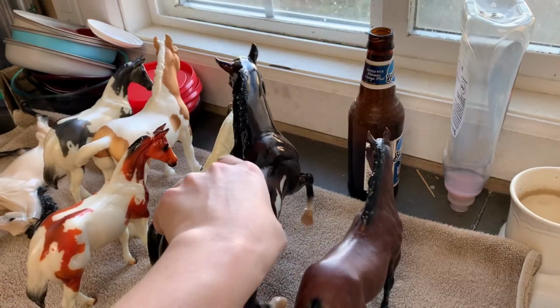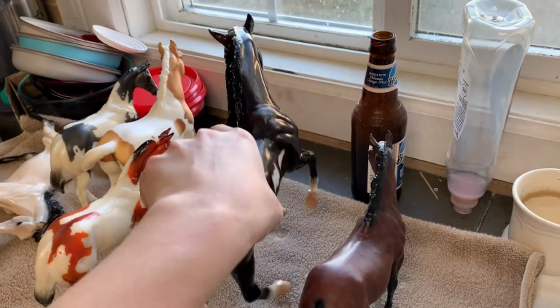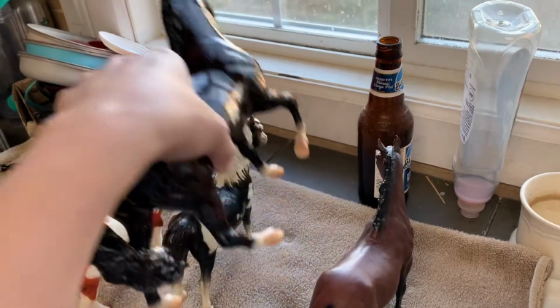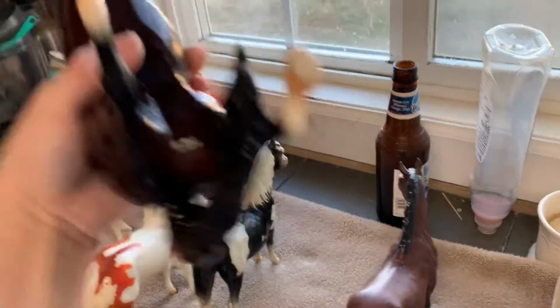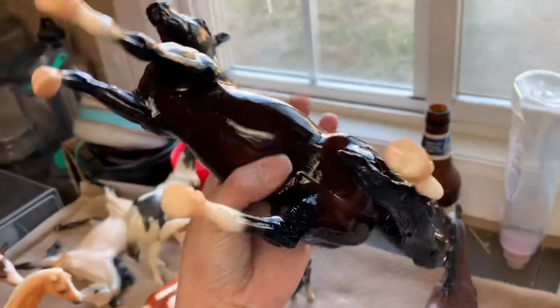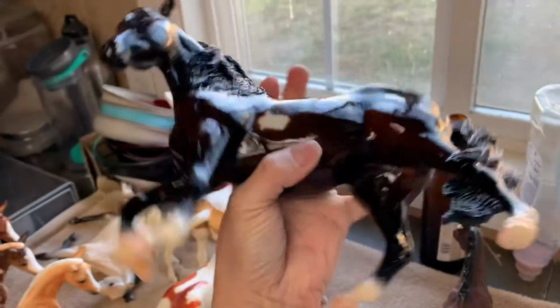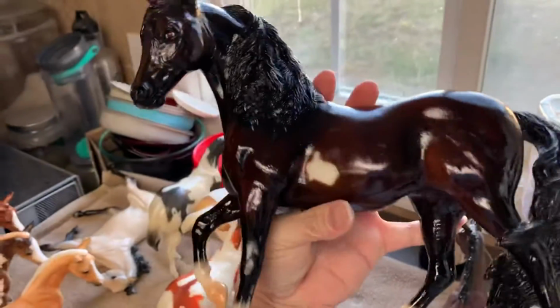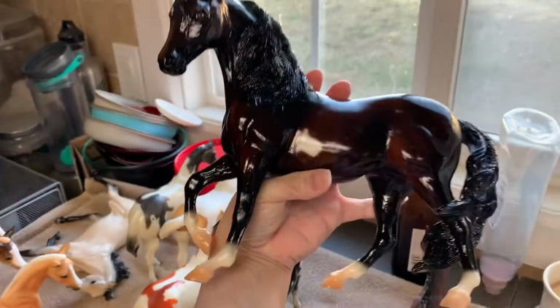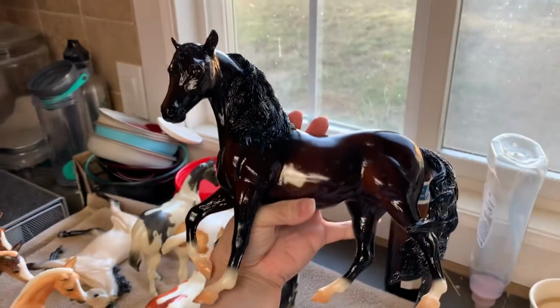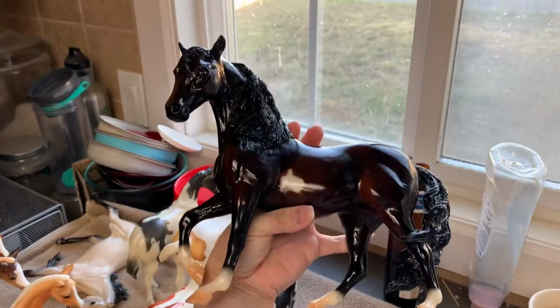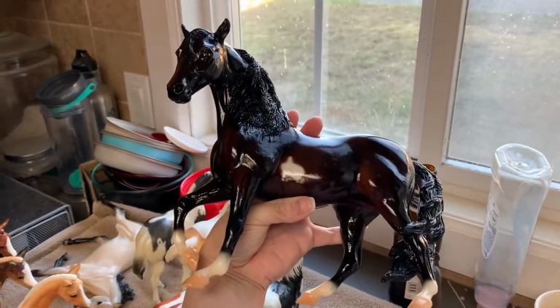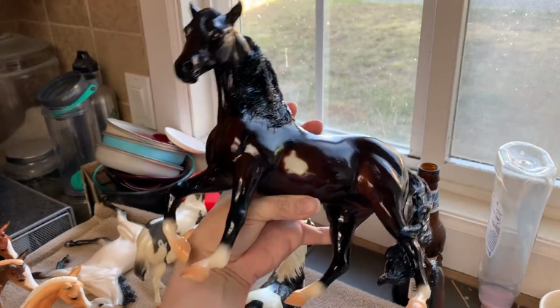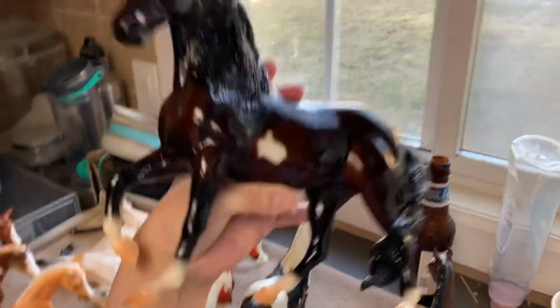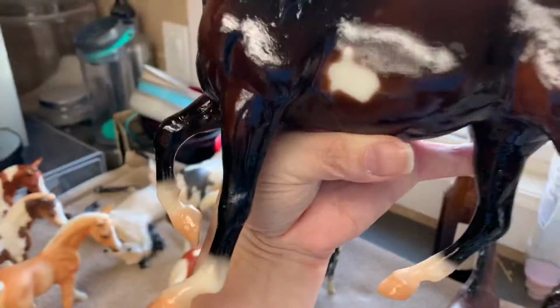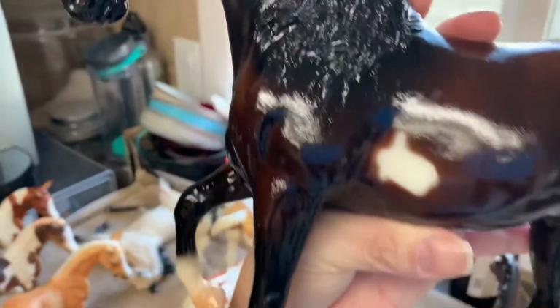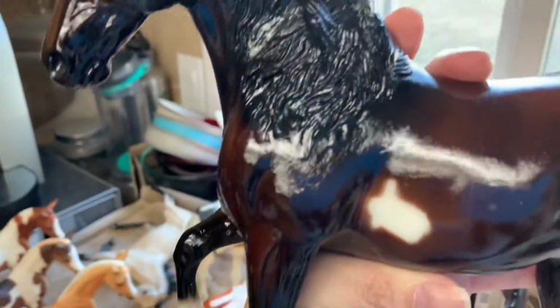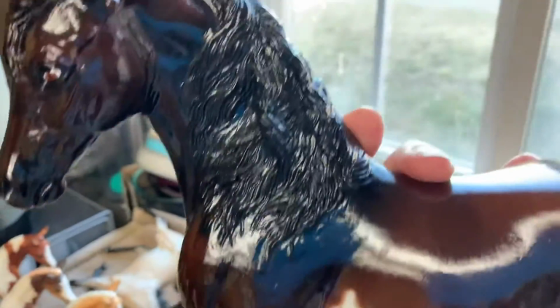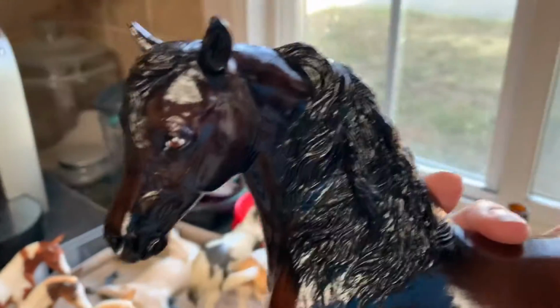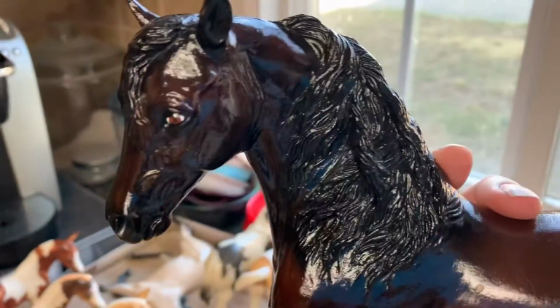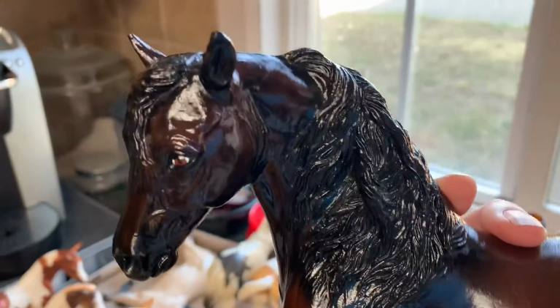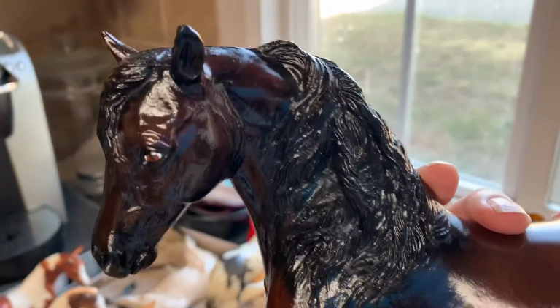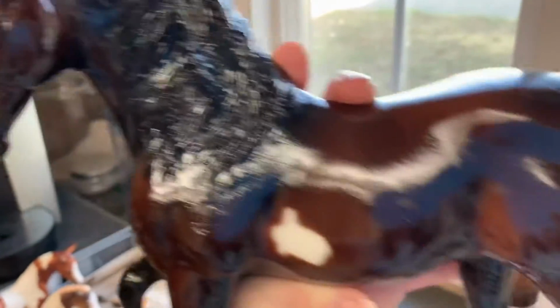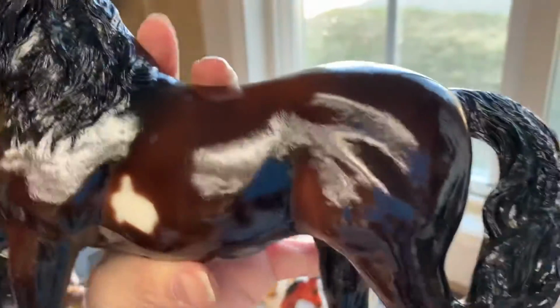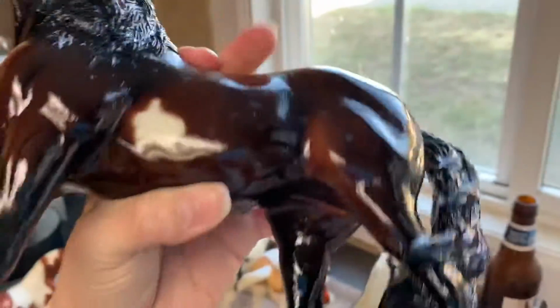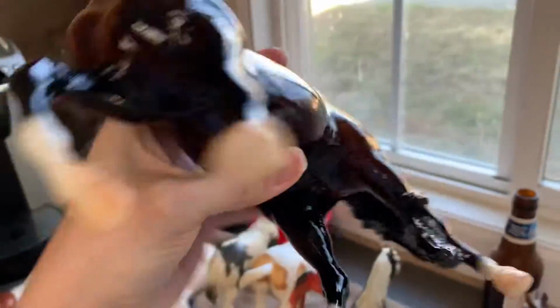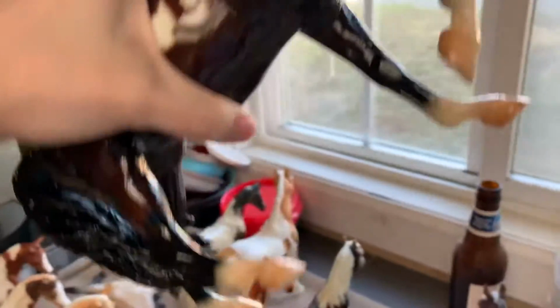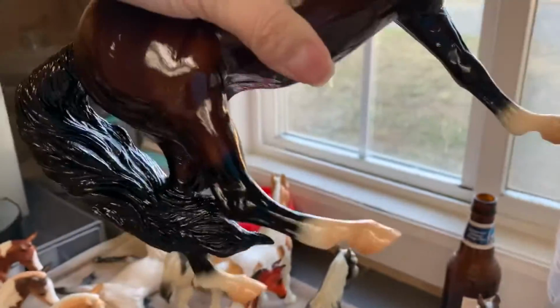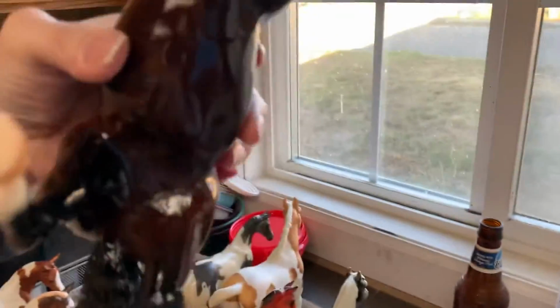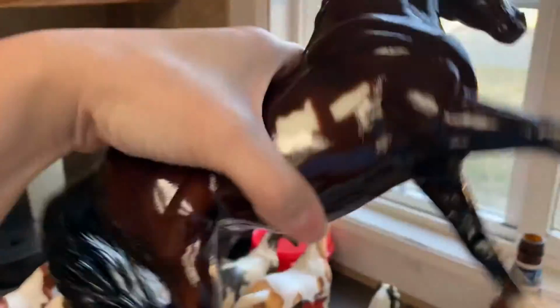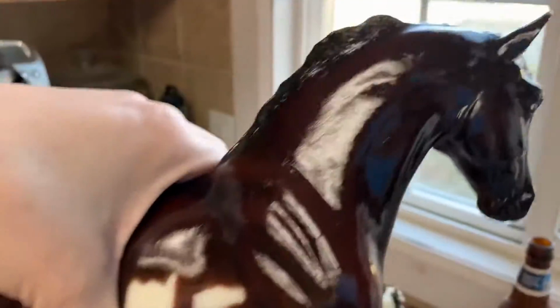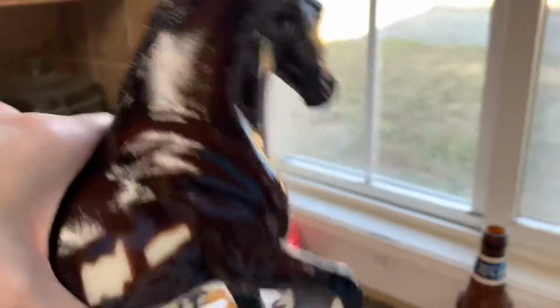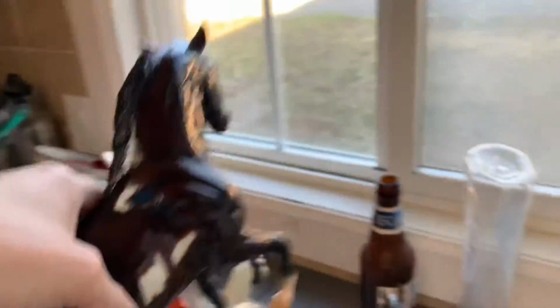There is also what I think is Tiki — Glossy Bay Pinto Mirabella. She's got this bright, rich kind of purple undertone to her coat. She's really pretty. She was a Briar Fest tent special run, I believe.